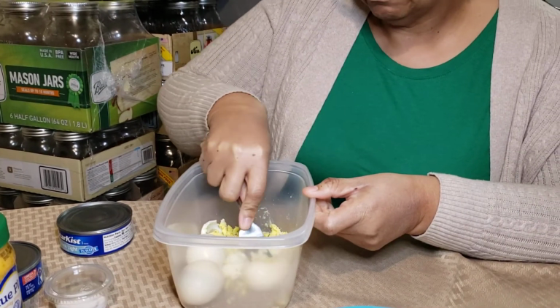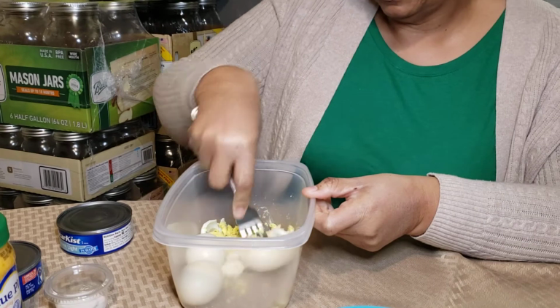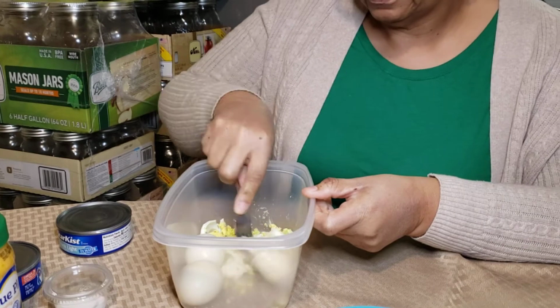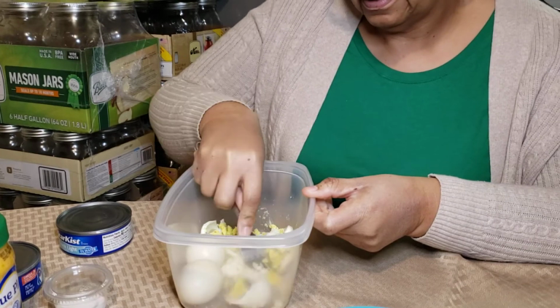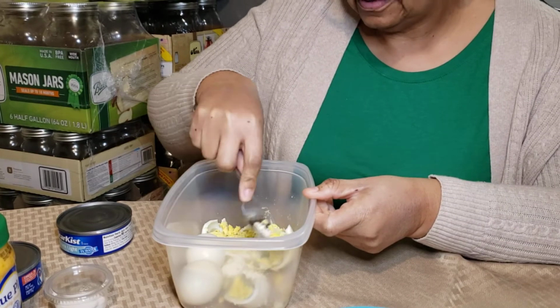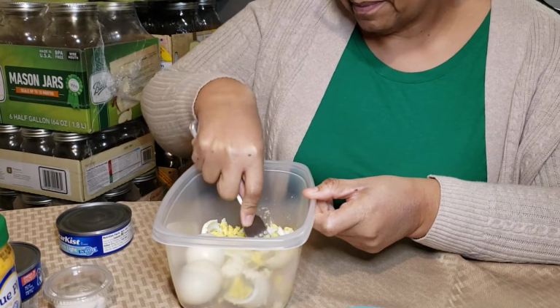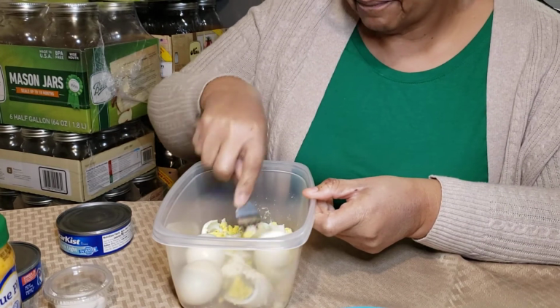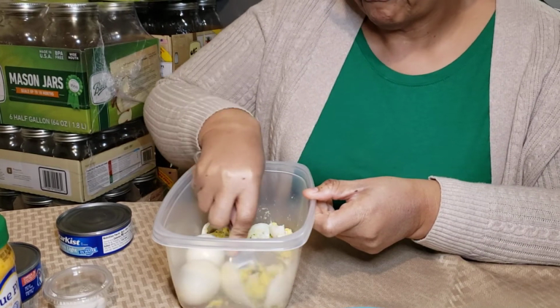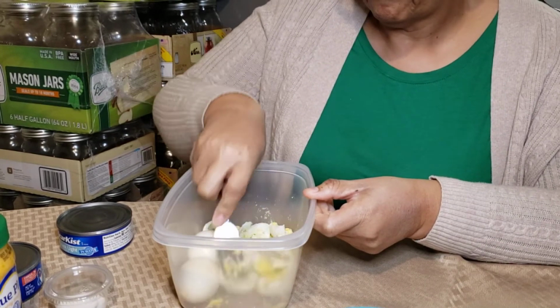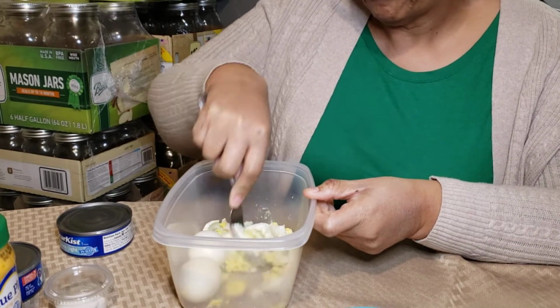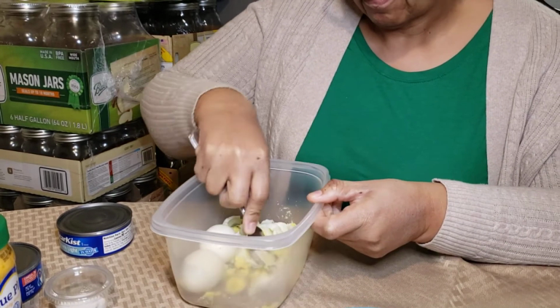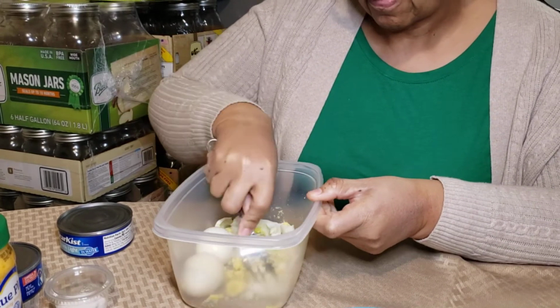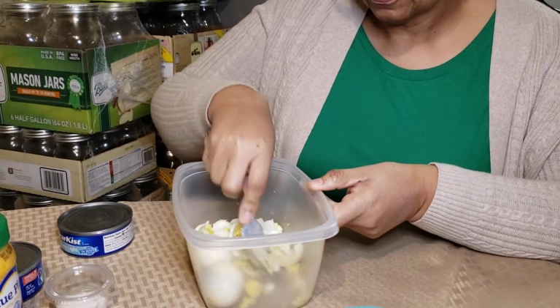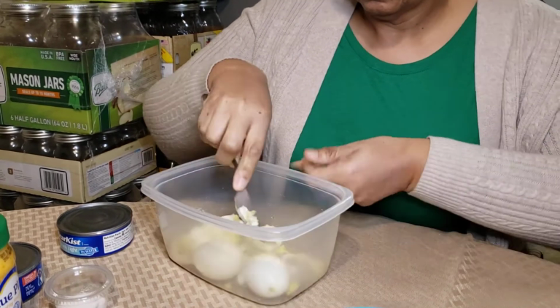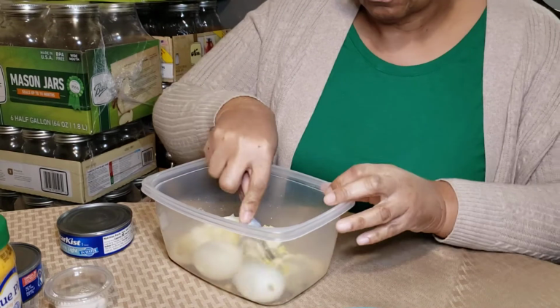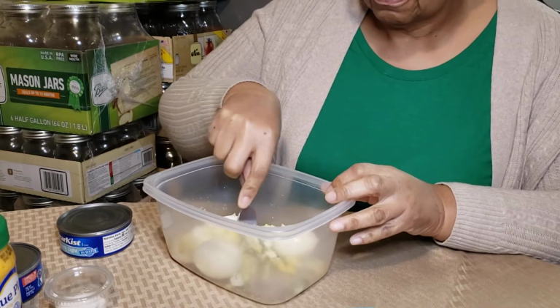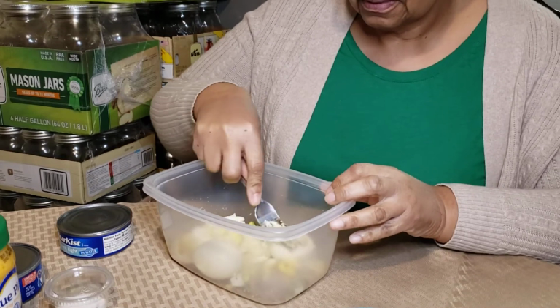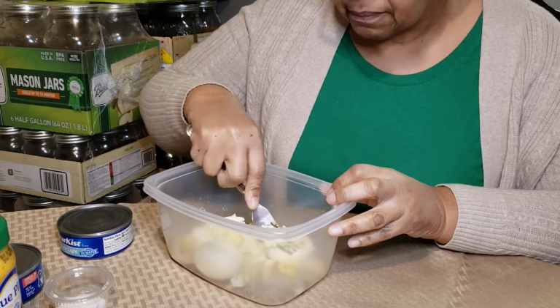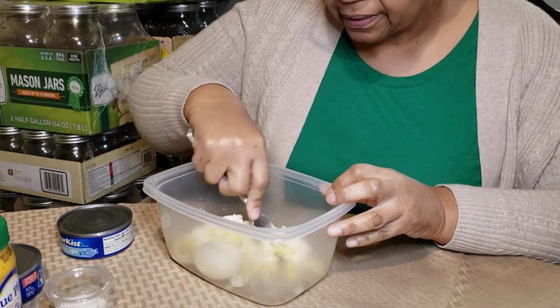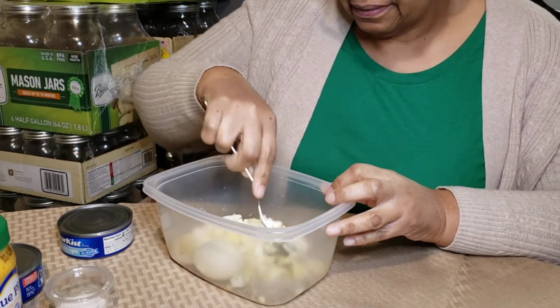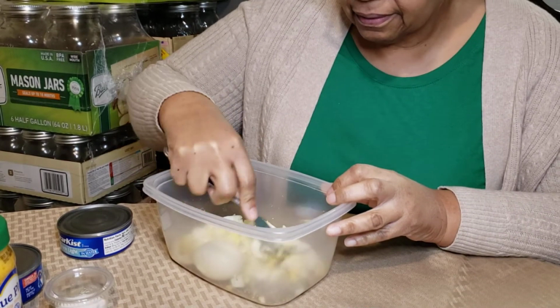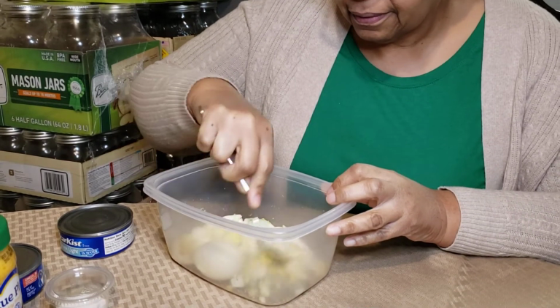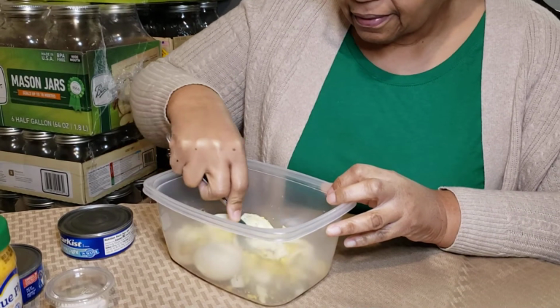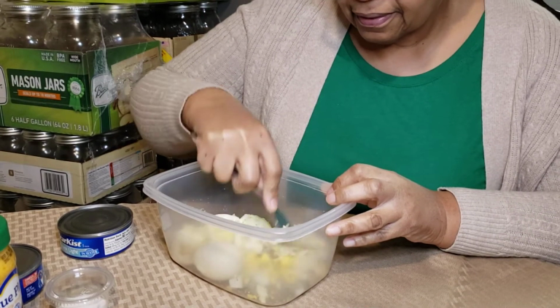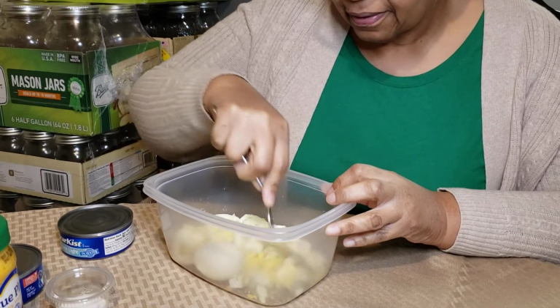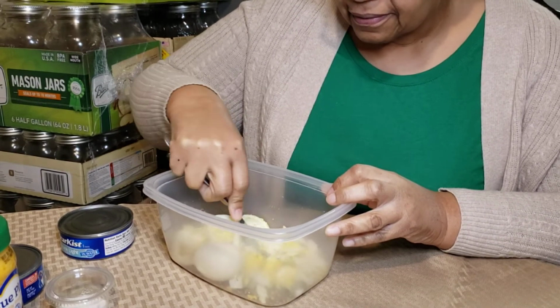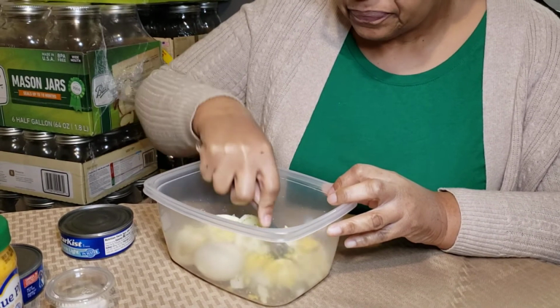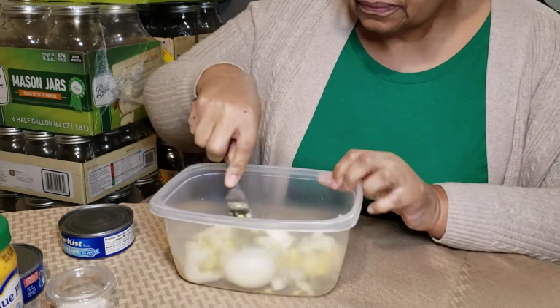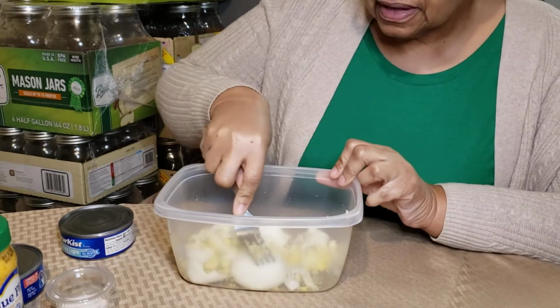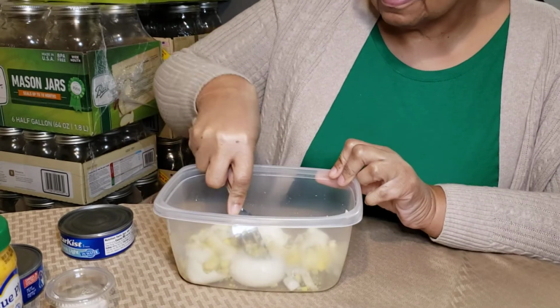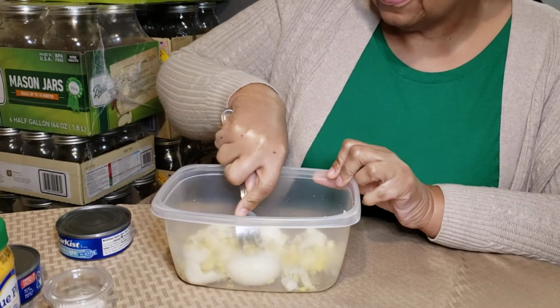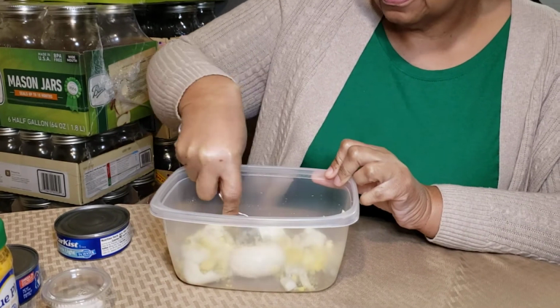Oh, that one don't want to mash. That chicken might be mad — the rebellious chicken. Something like that. Like I say, just mashing it up.